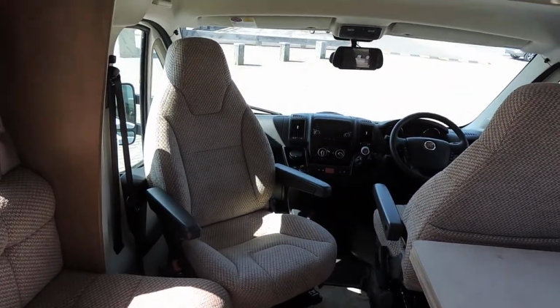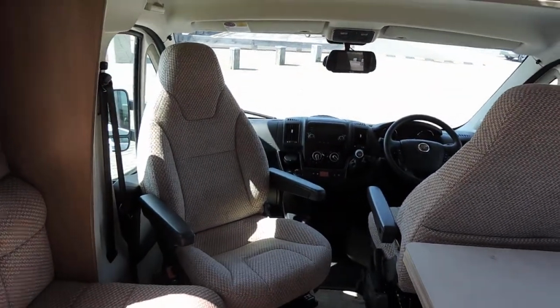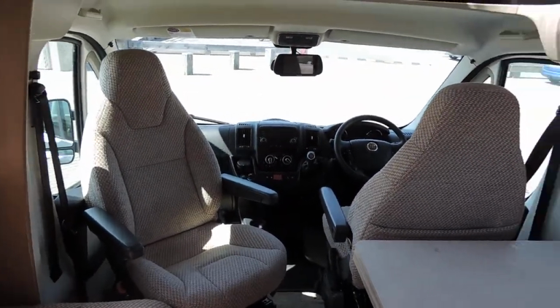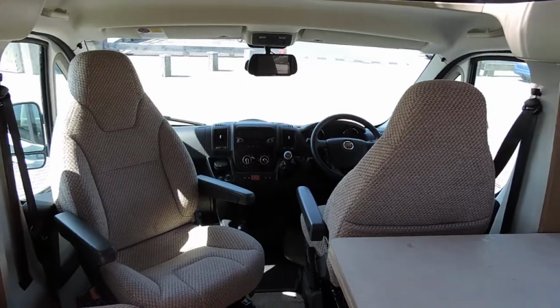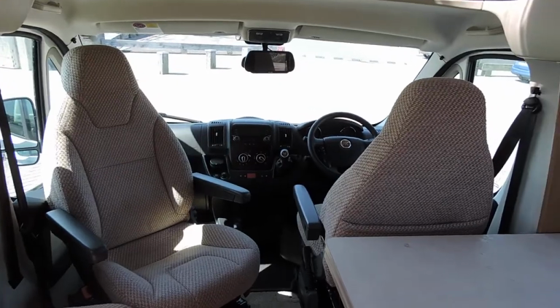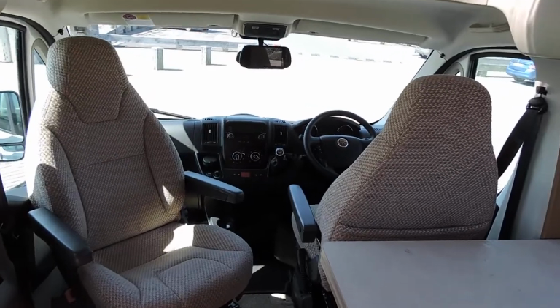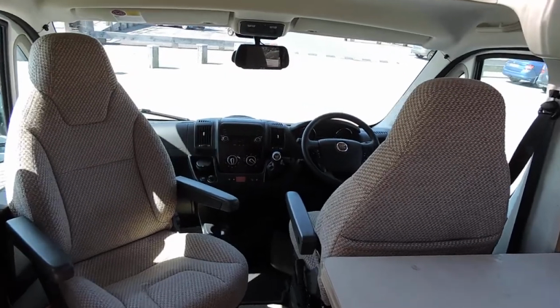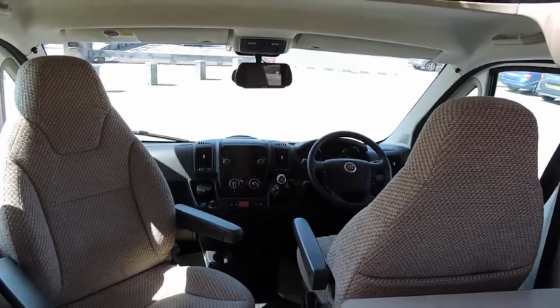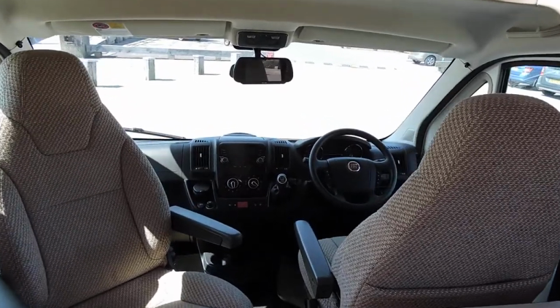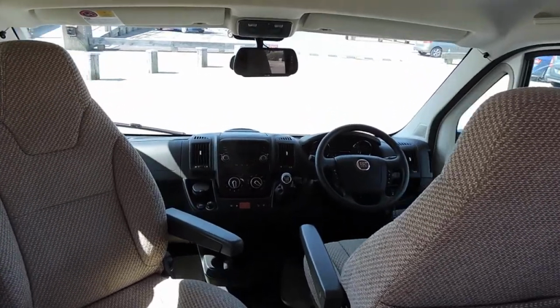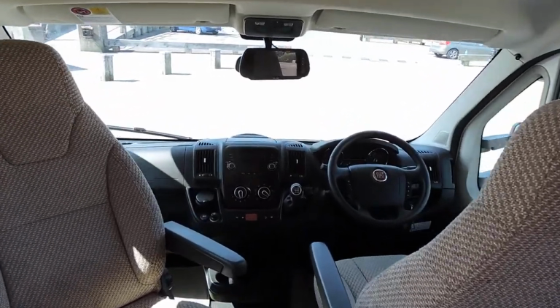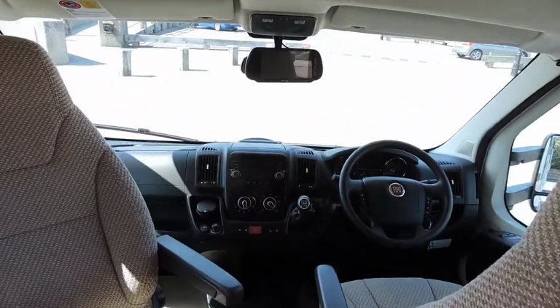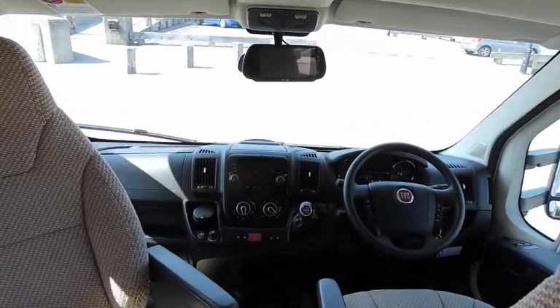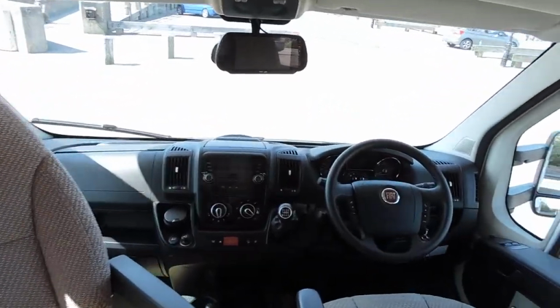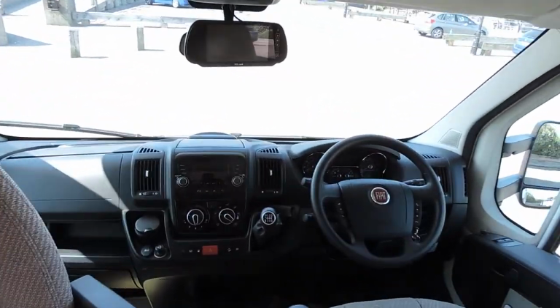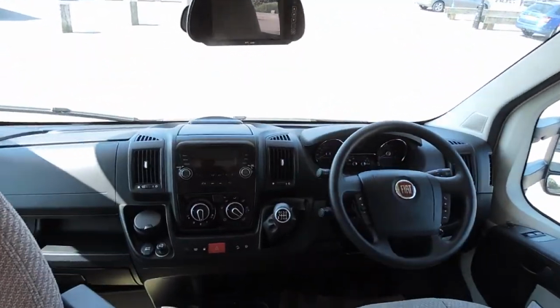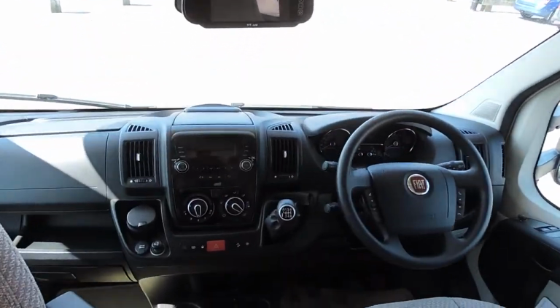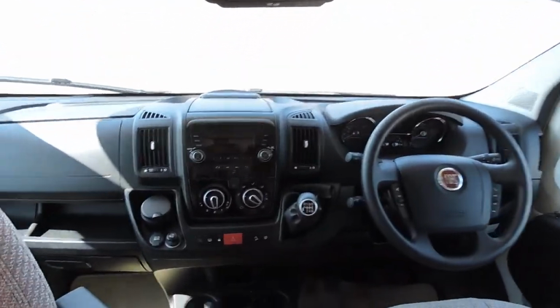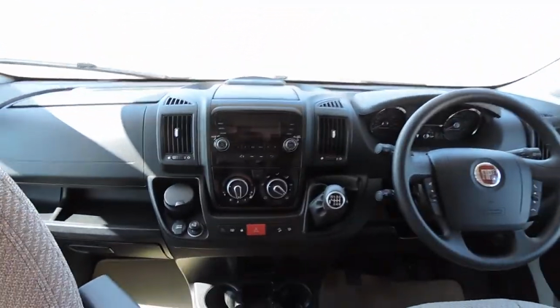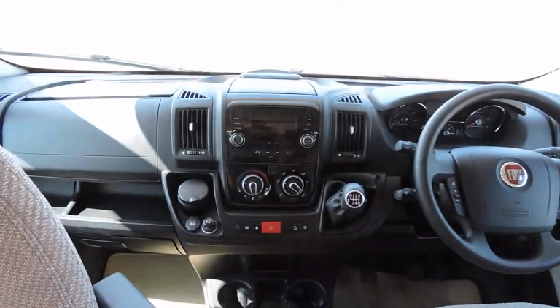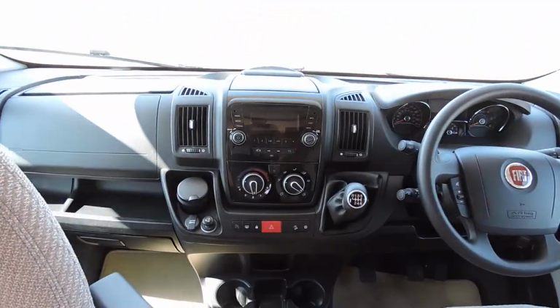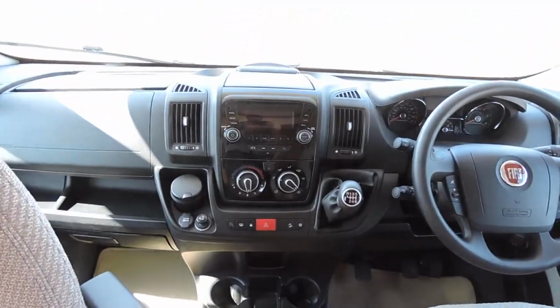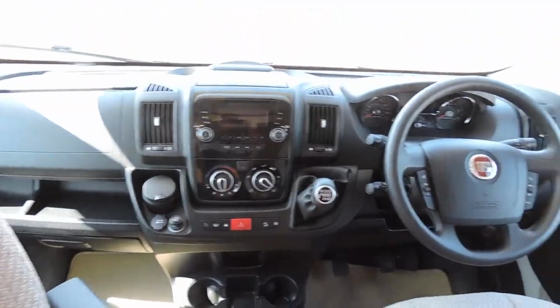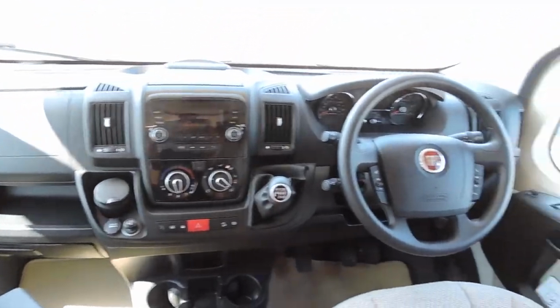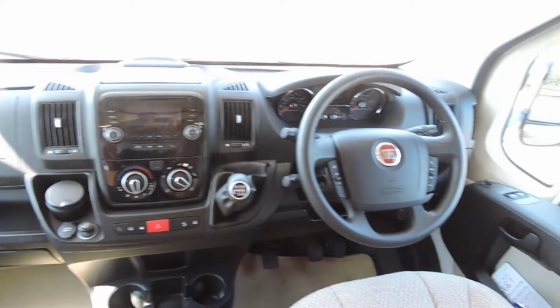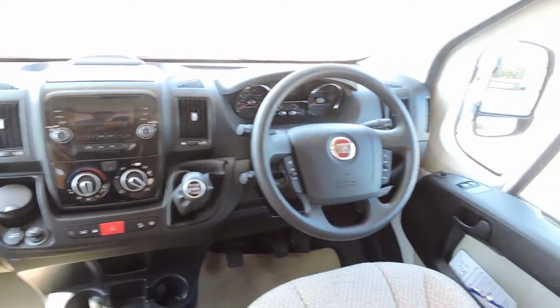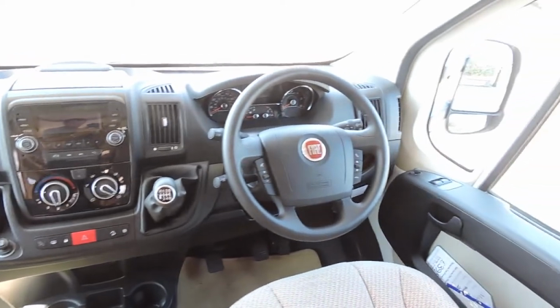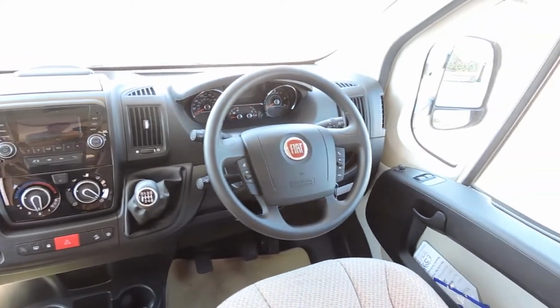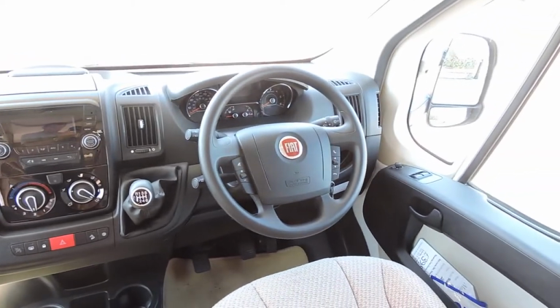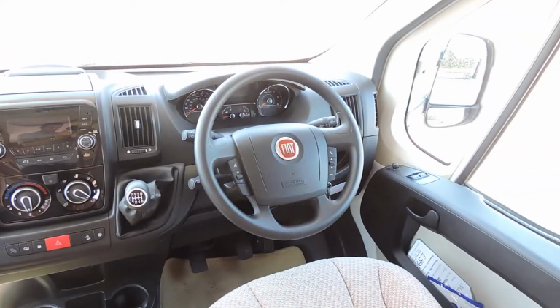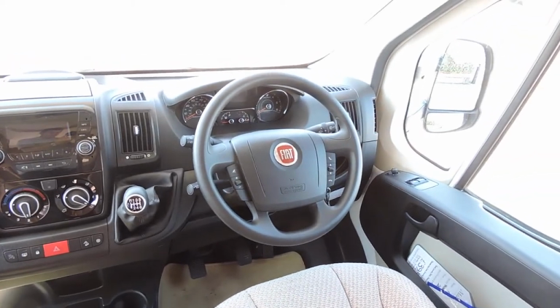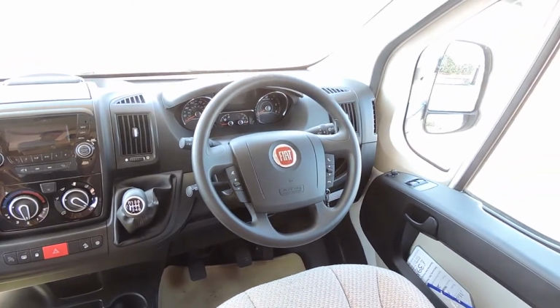Swiveling front seats — they both swivel. On the cab it does have air conditioning, cruise control, and Bluetooth.